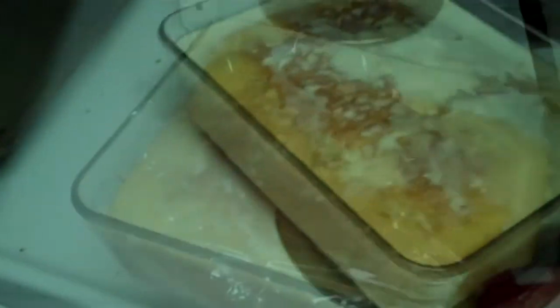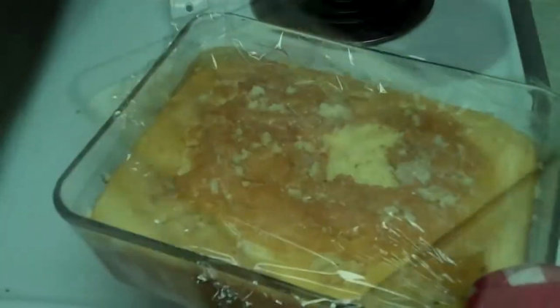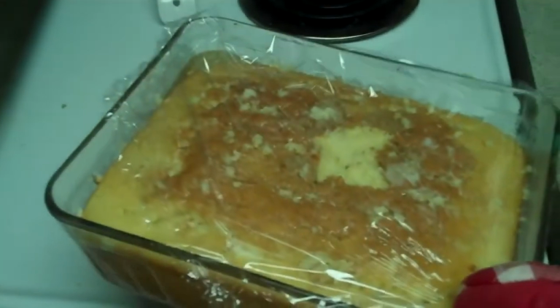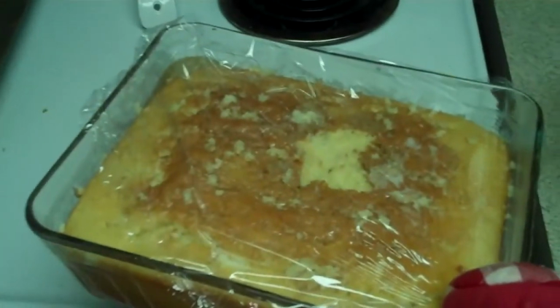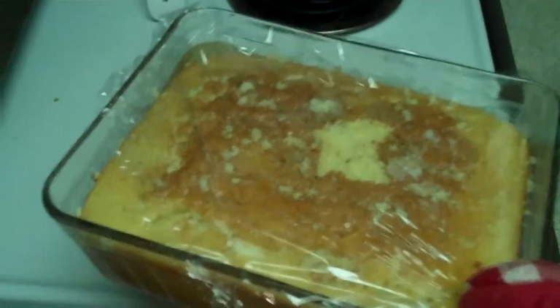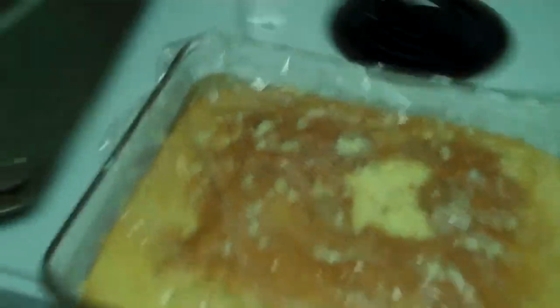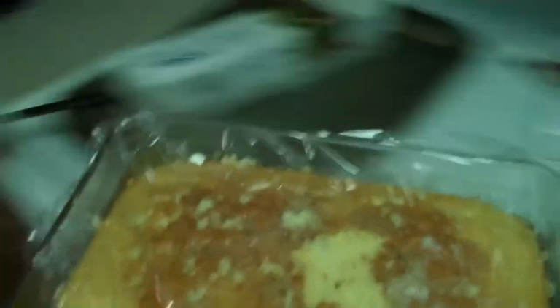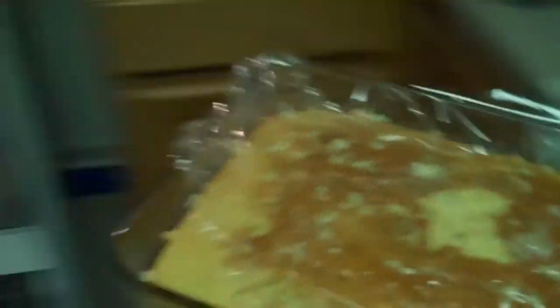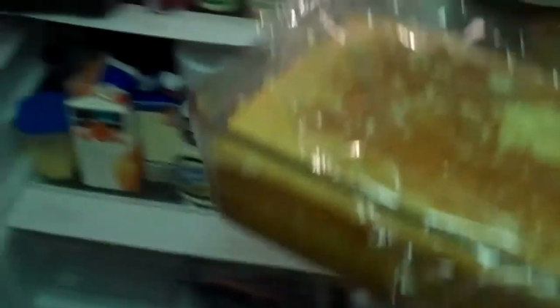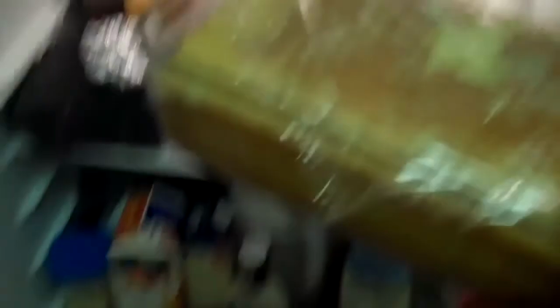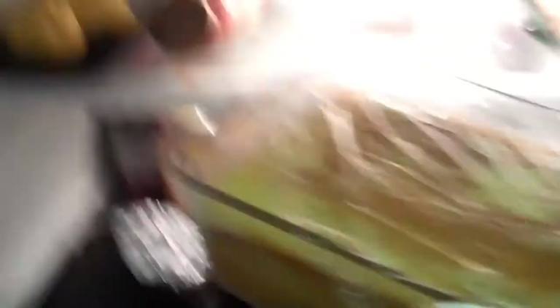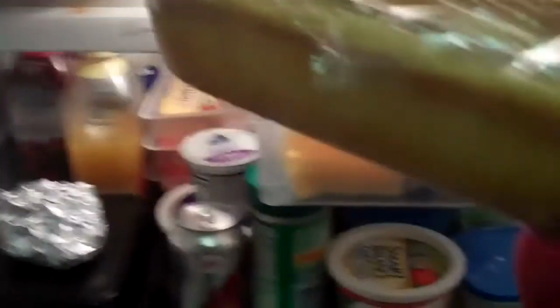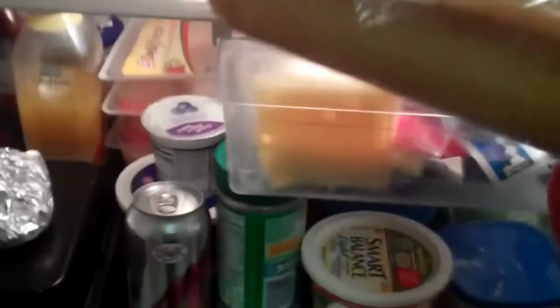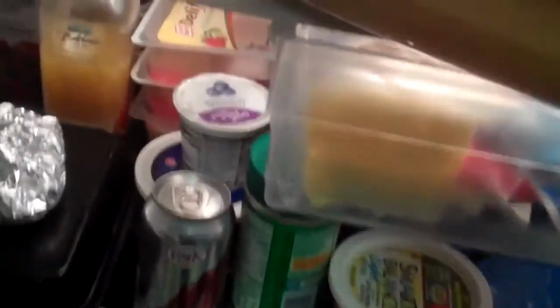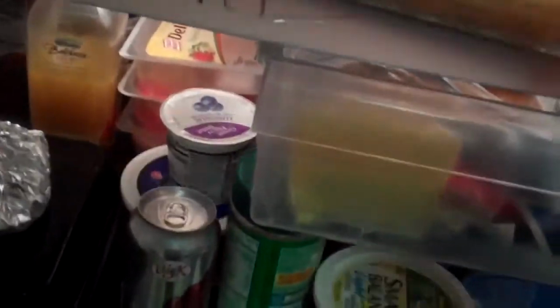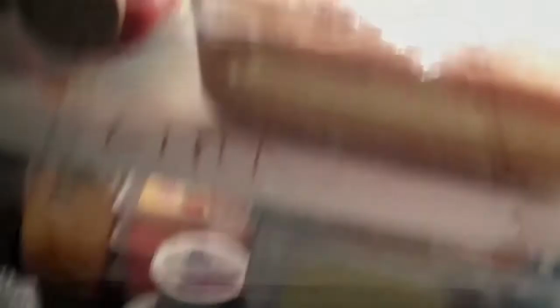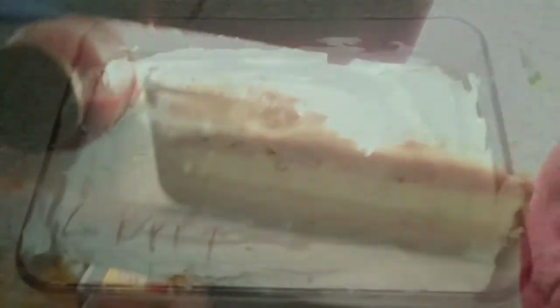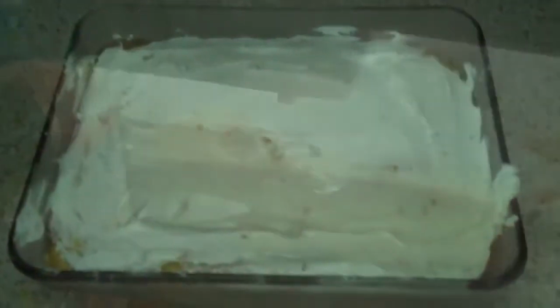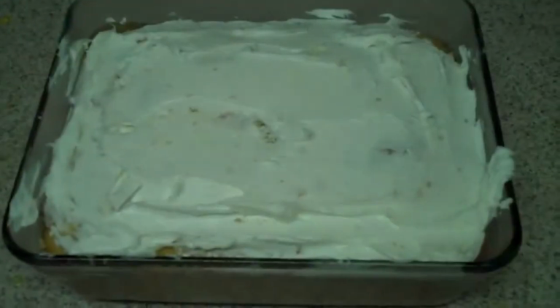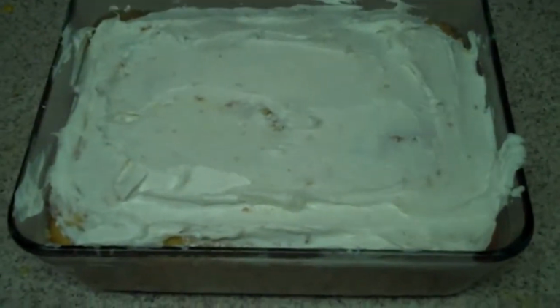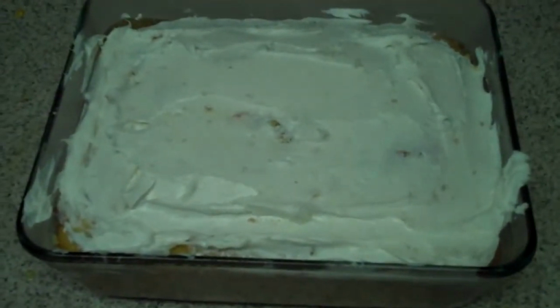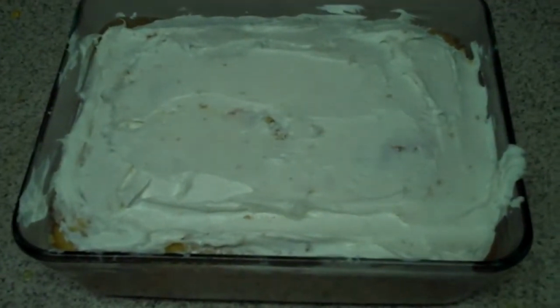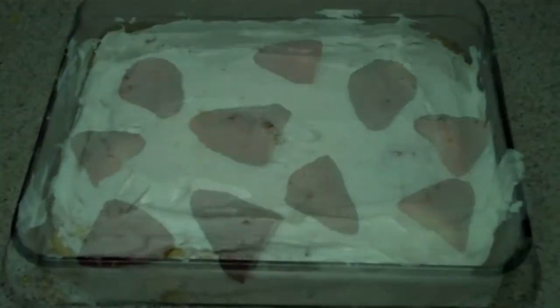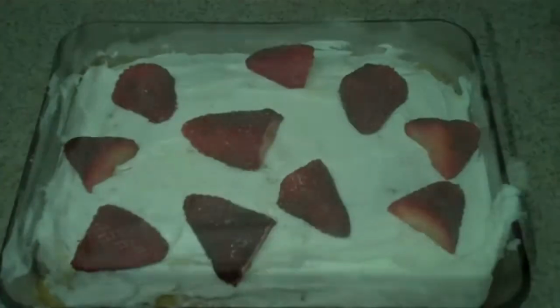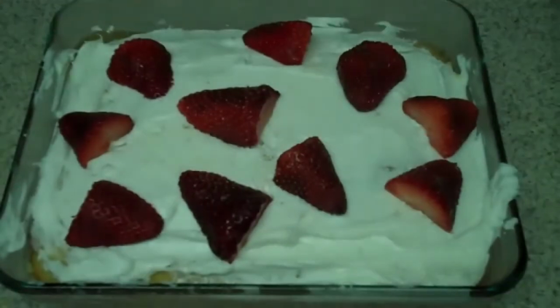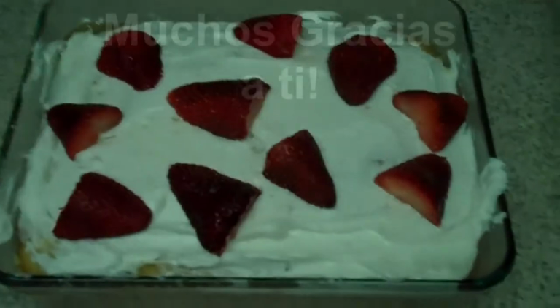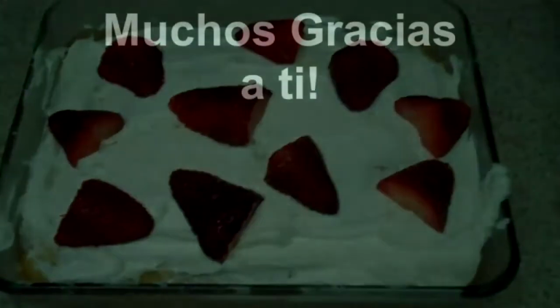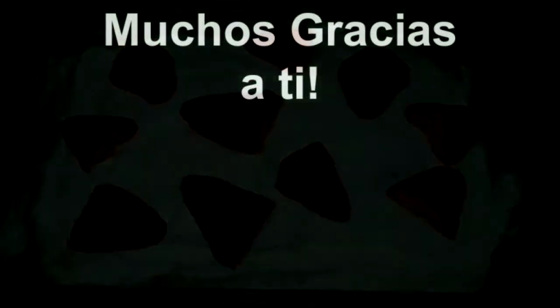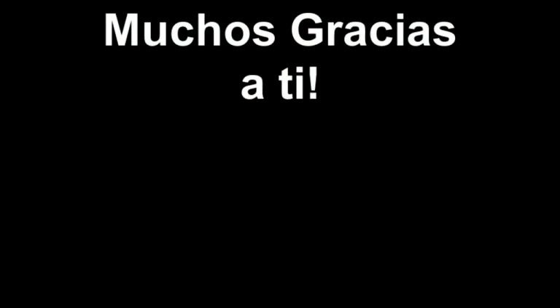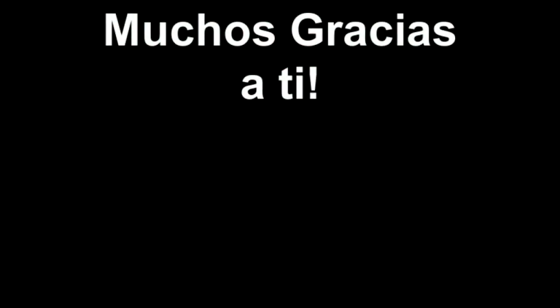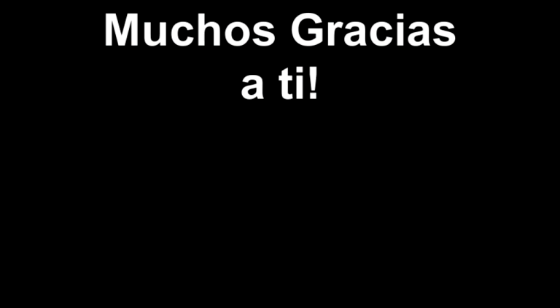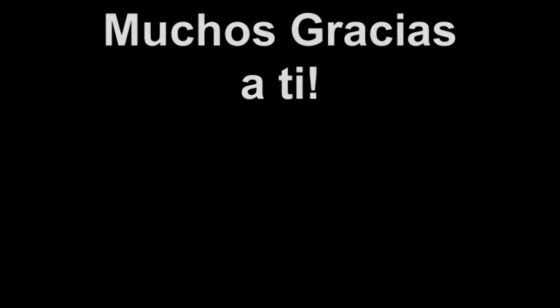Cubrir y refrigerar por una hora. Decorar con hielo y fresas.